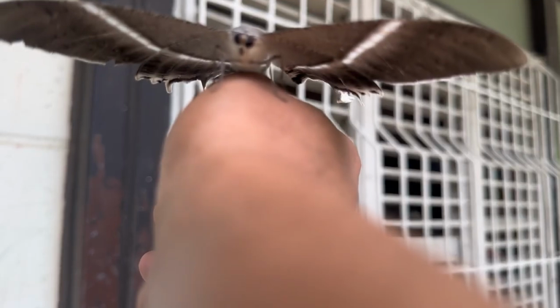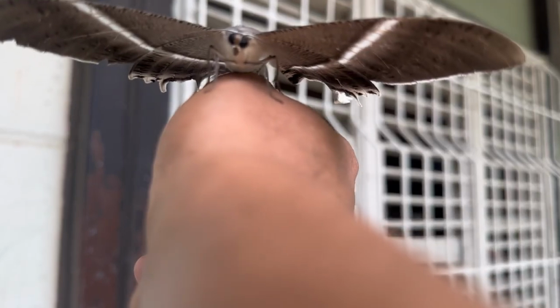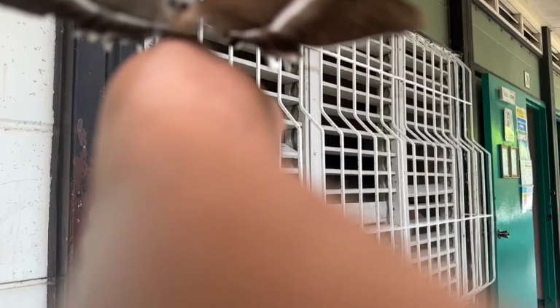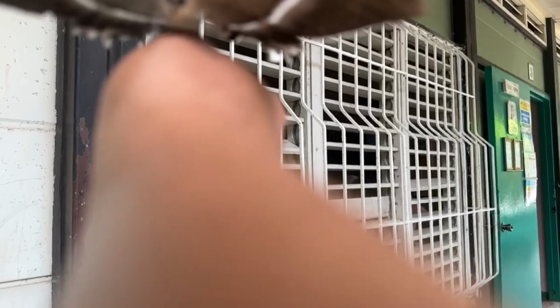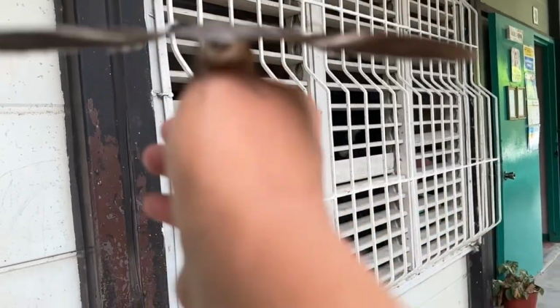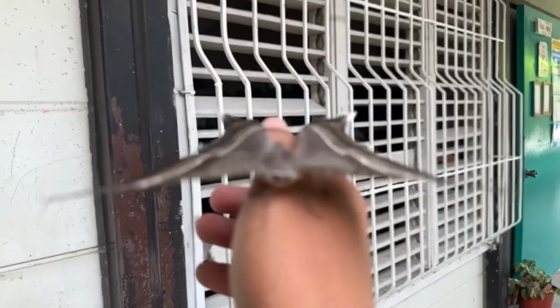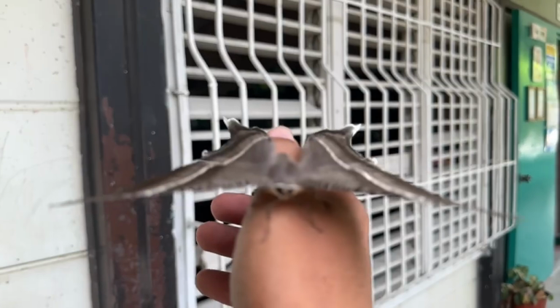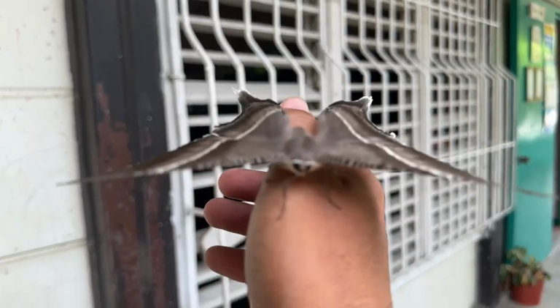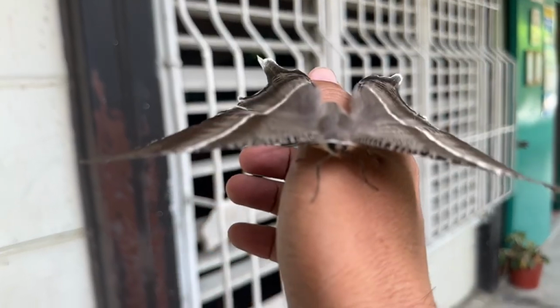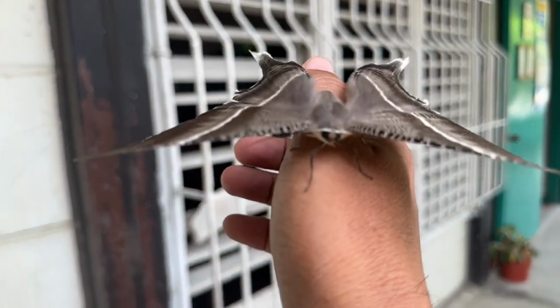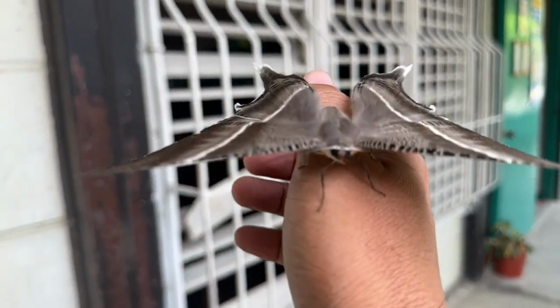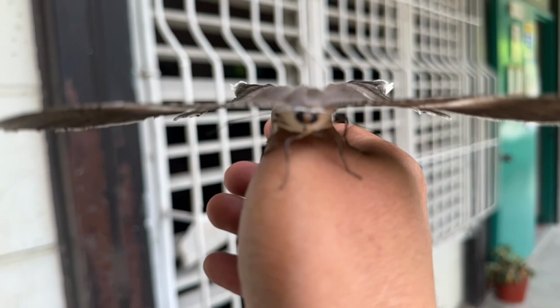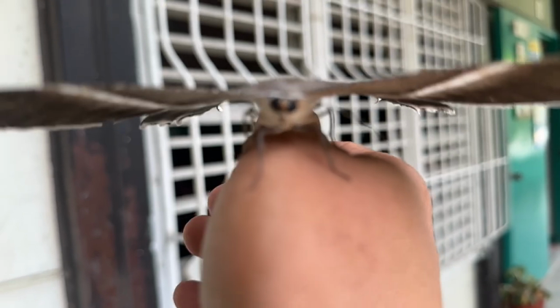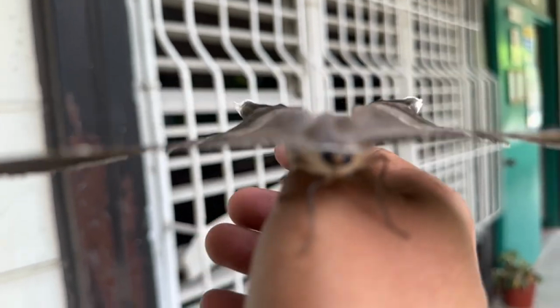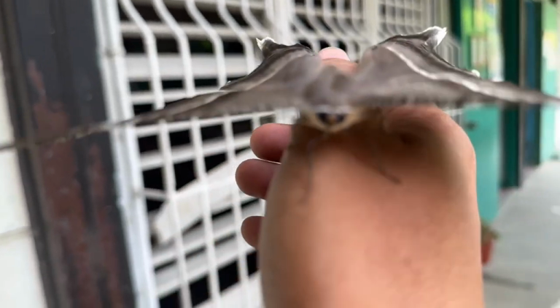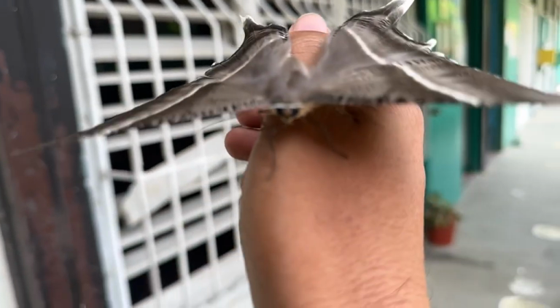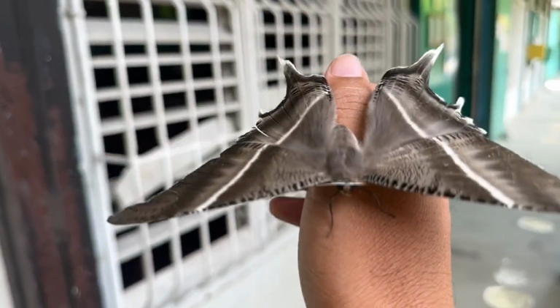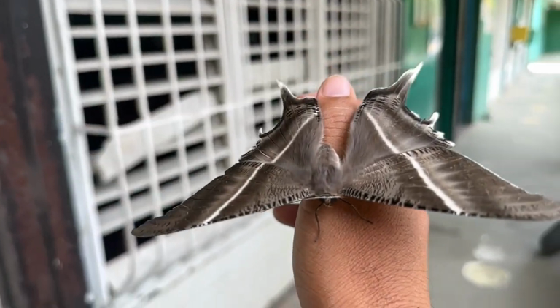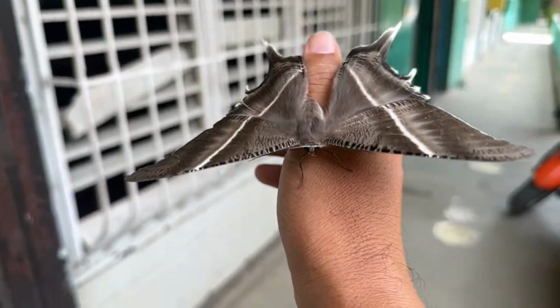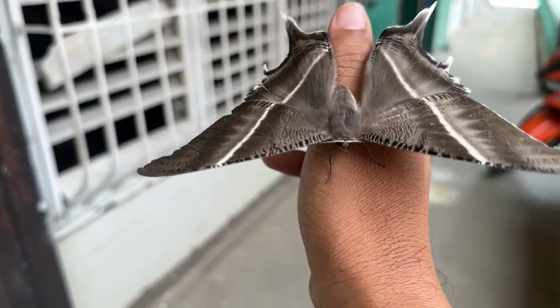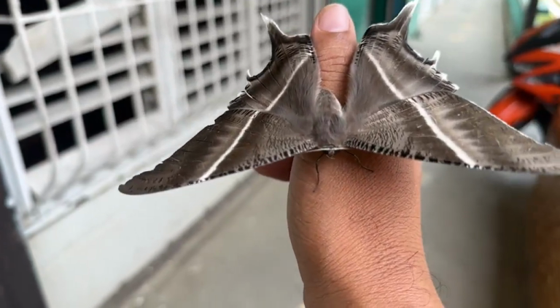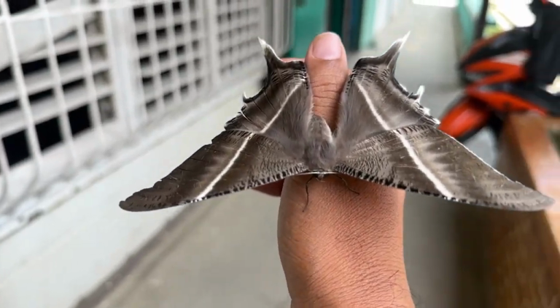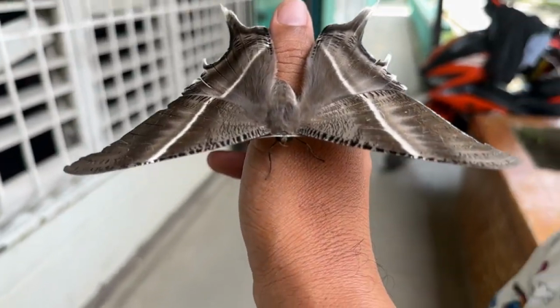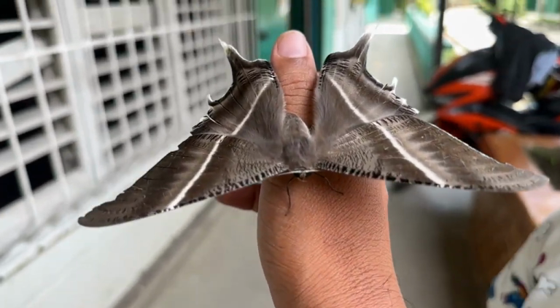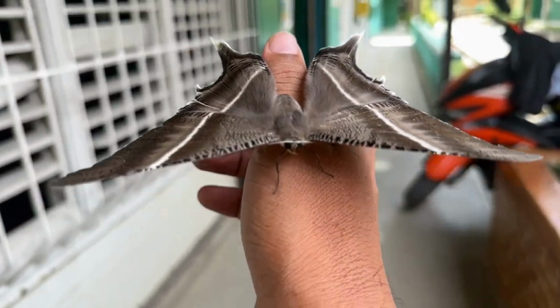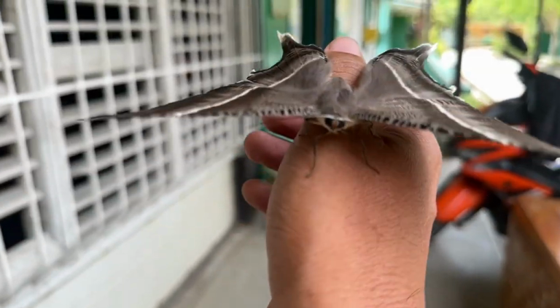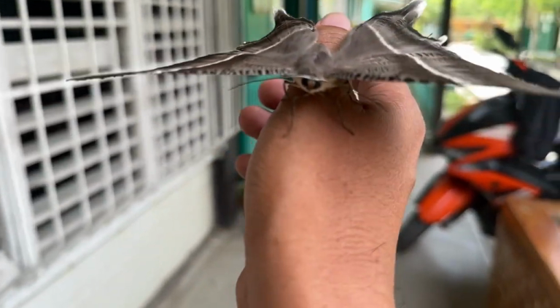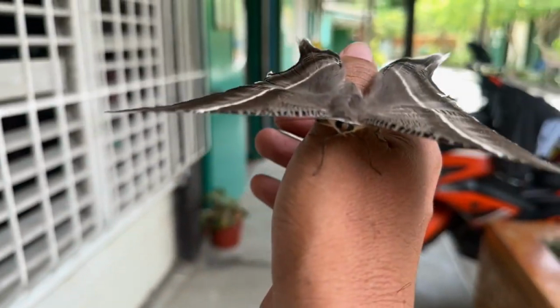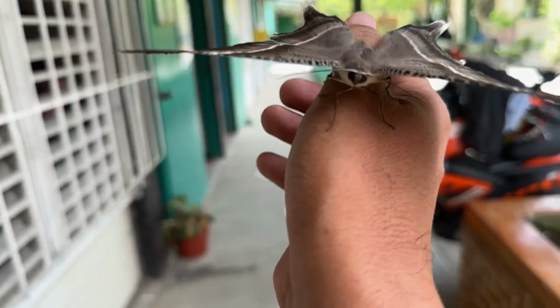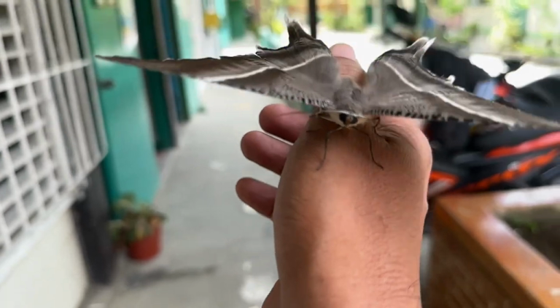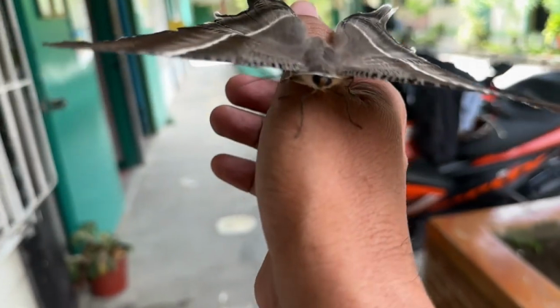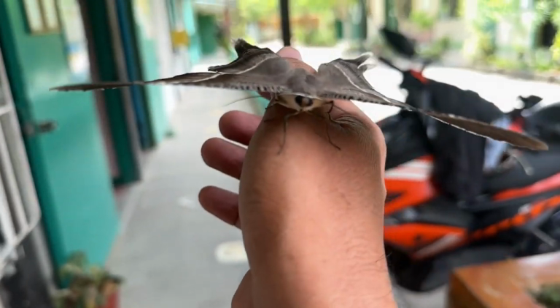Butterflies also drink from mud puddles. A butterfly cannot live on sugar alone — it needs minerals too, to supplement its diet of nectar, so it will occasionally sip from mud puddles.